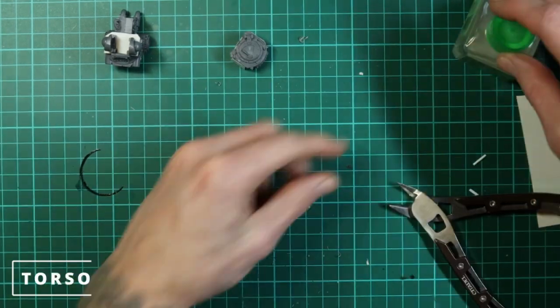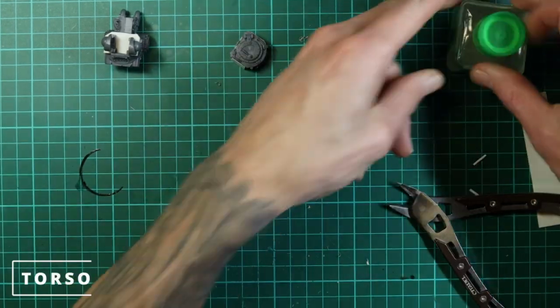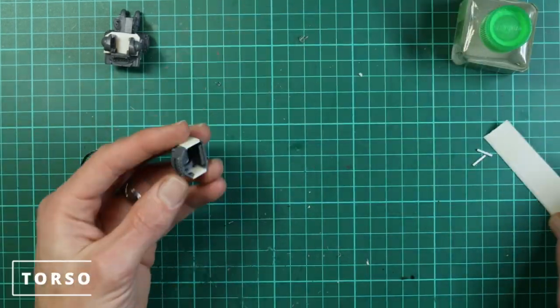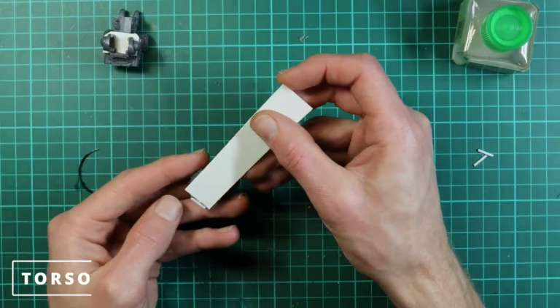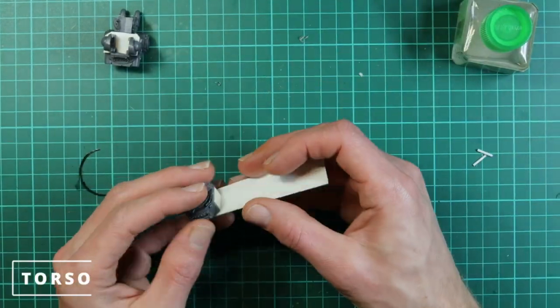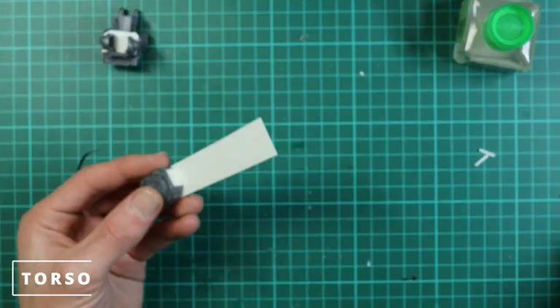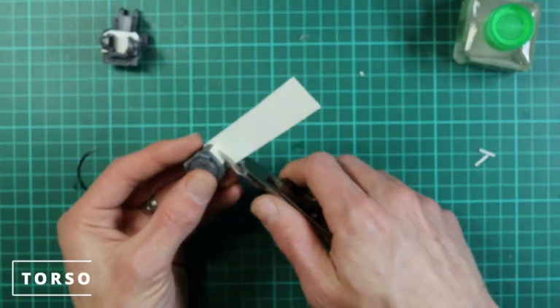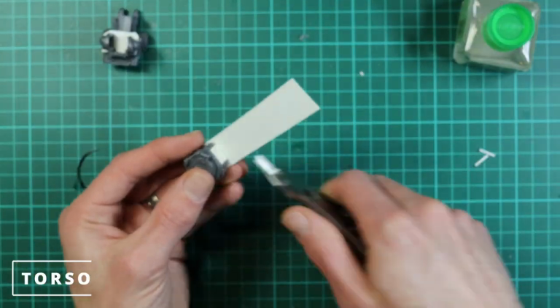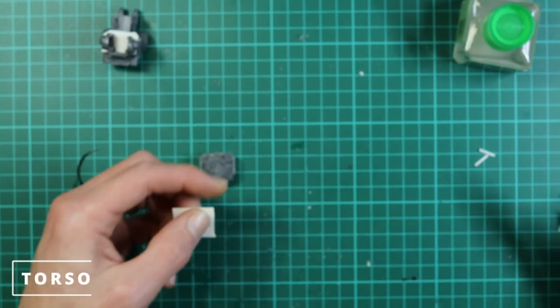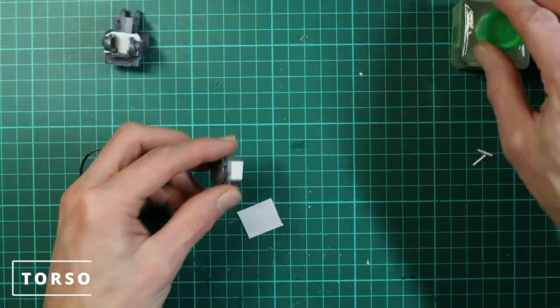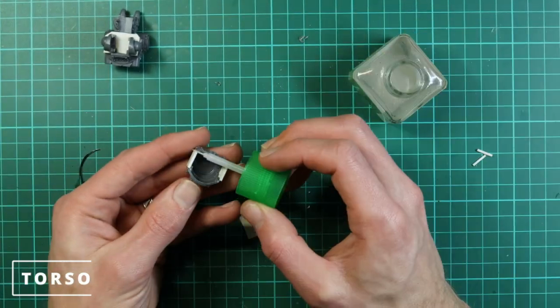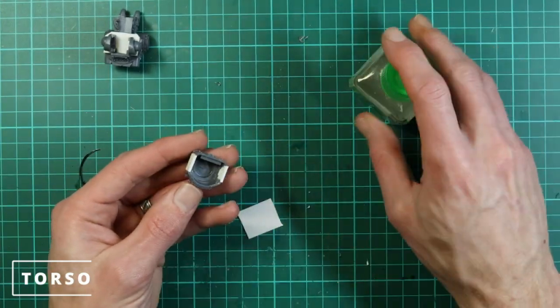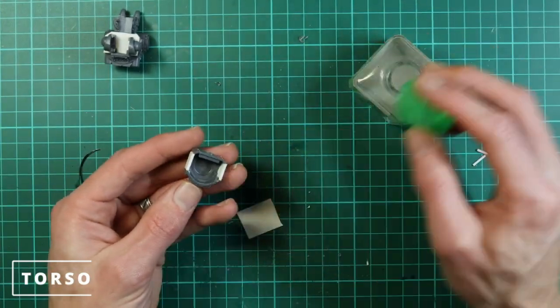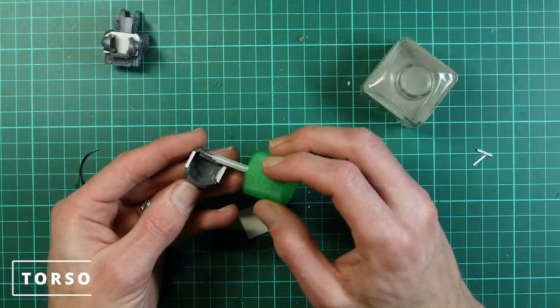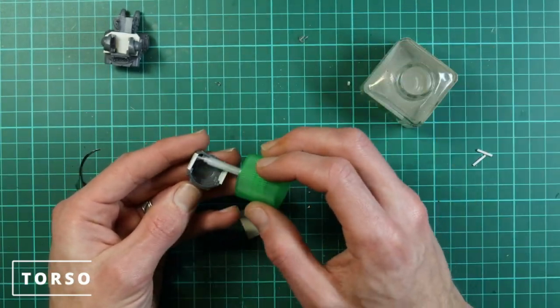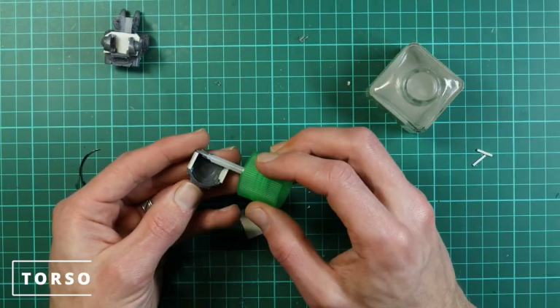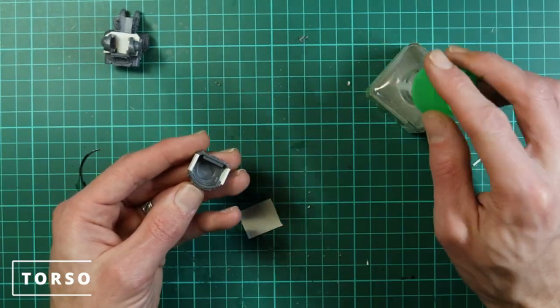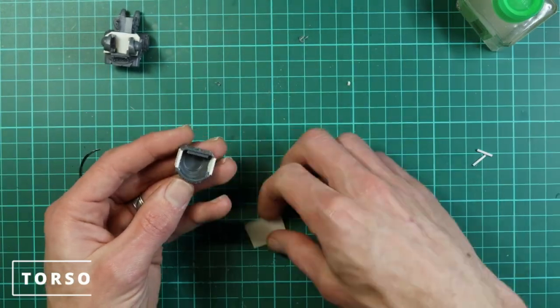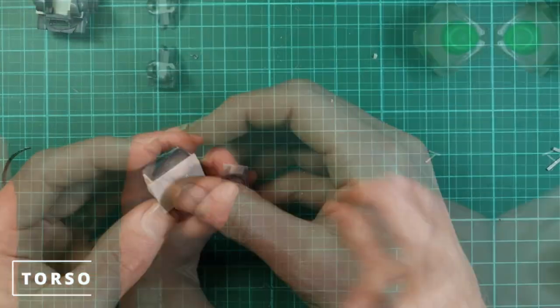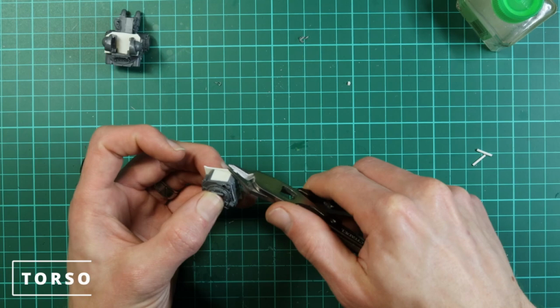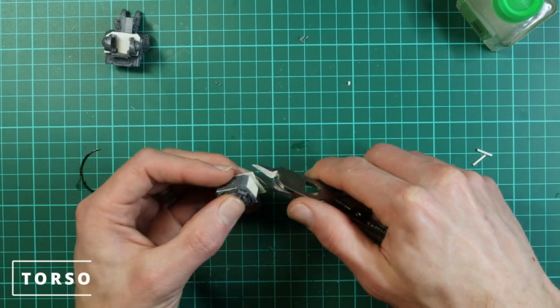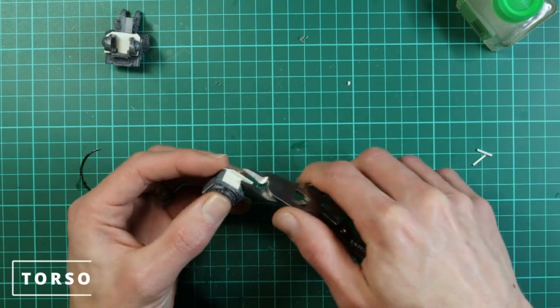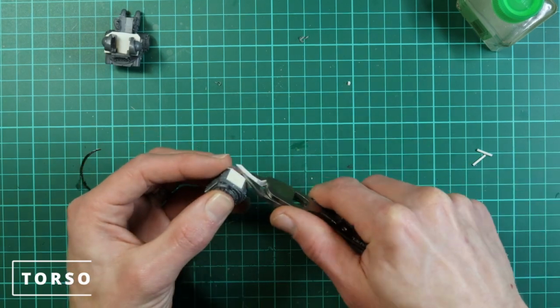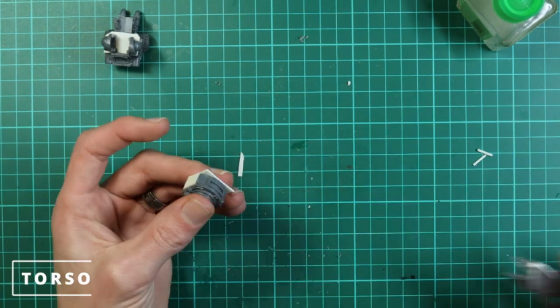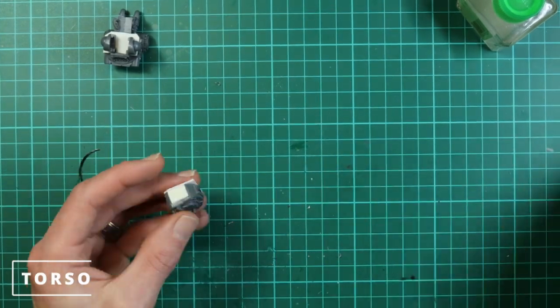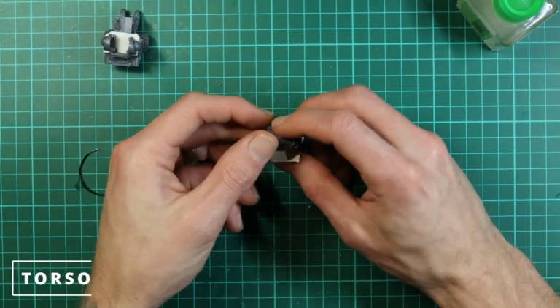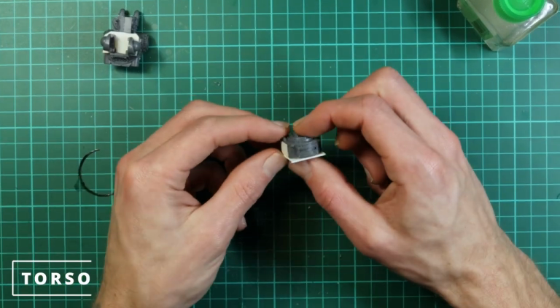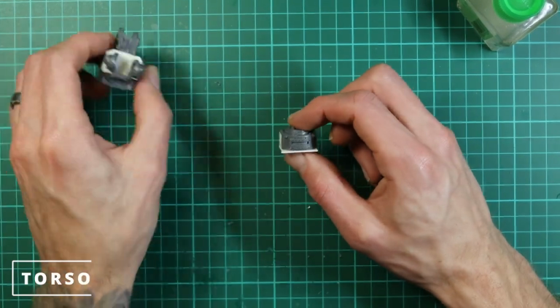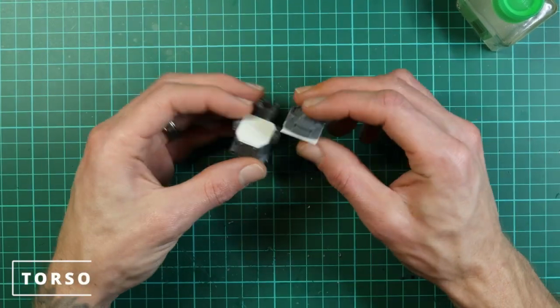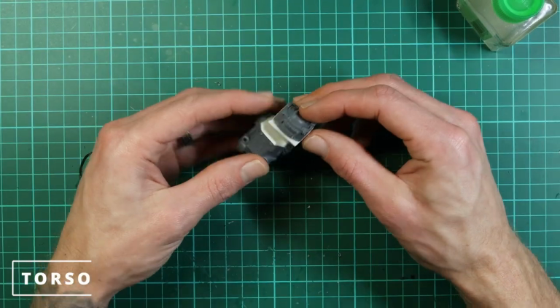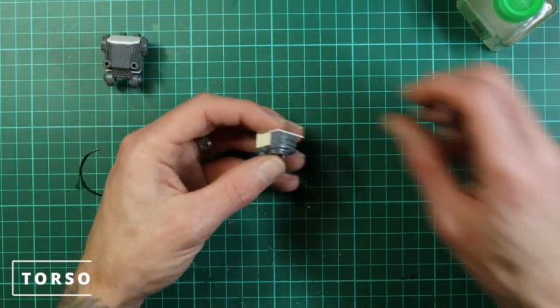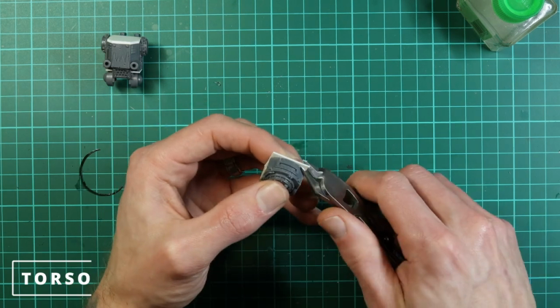Now we use some thin plastic card to make up the bottom of the head — just push it into one corner and trim it down like the other parts. It's a lot easier to glue these bits on and then trim them down afterwards so you can make sure the shape is correct.